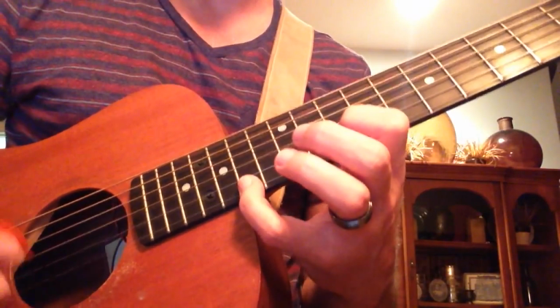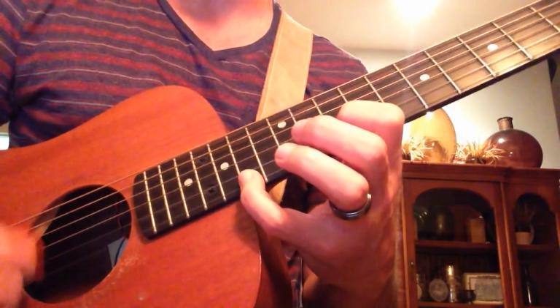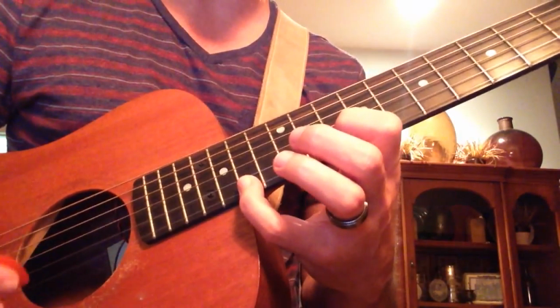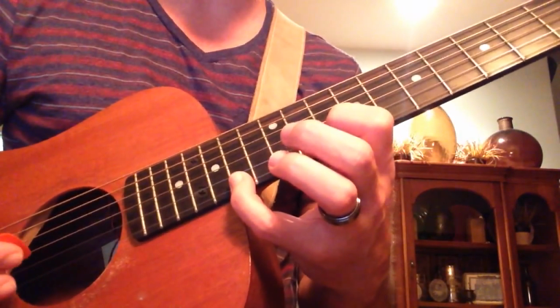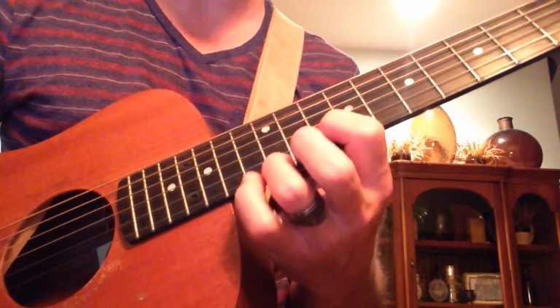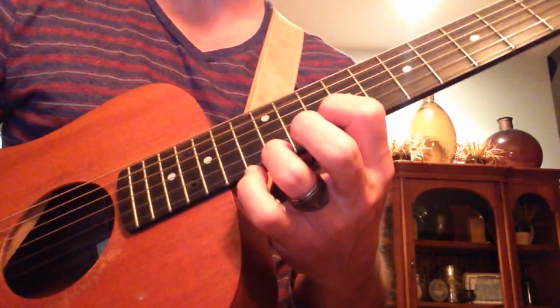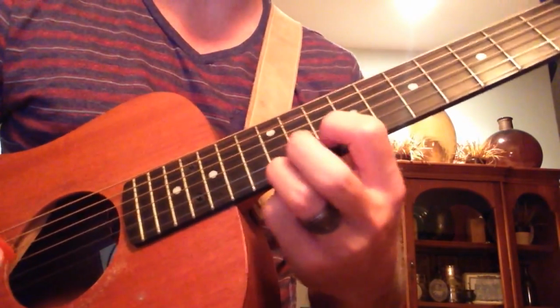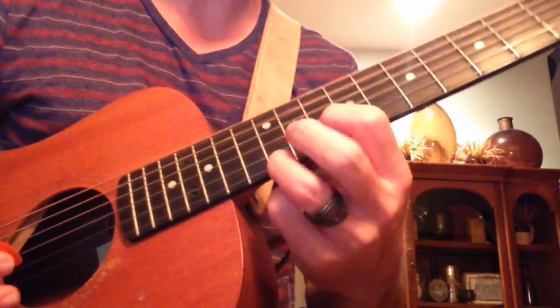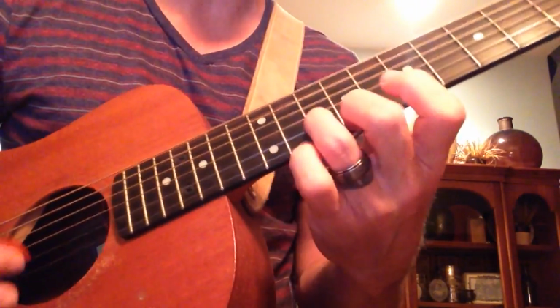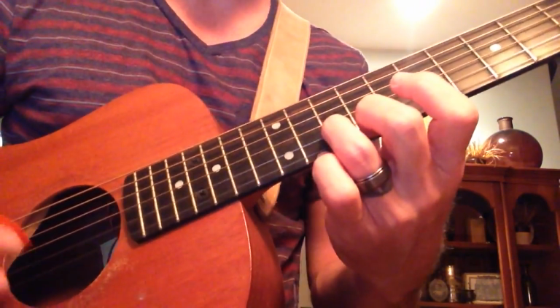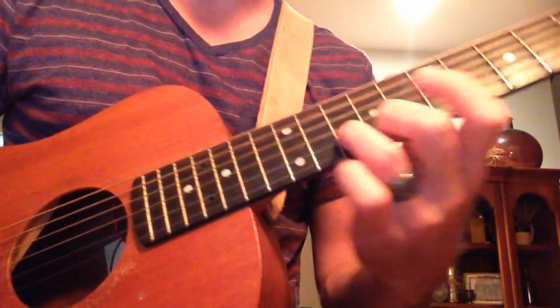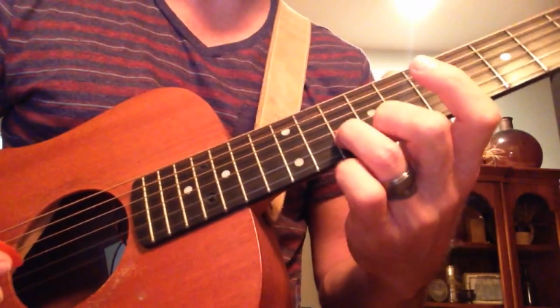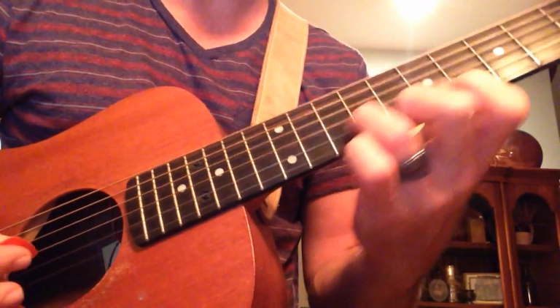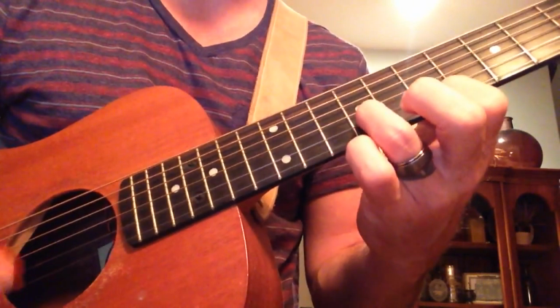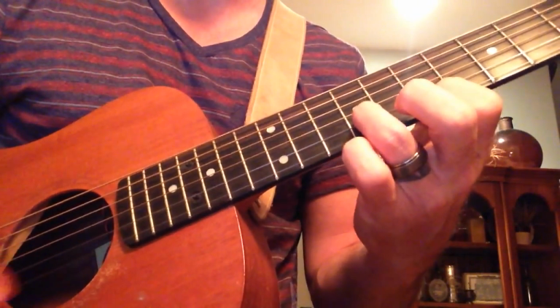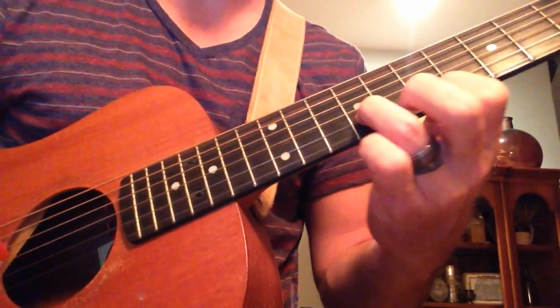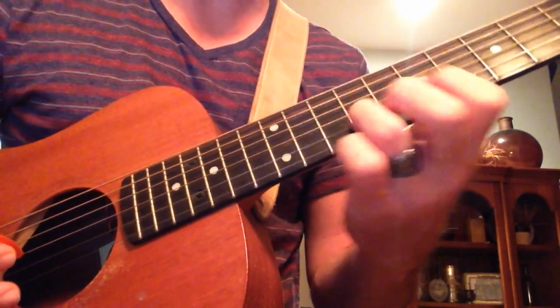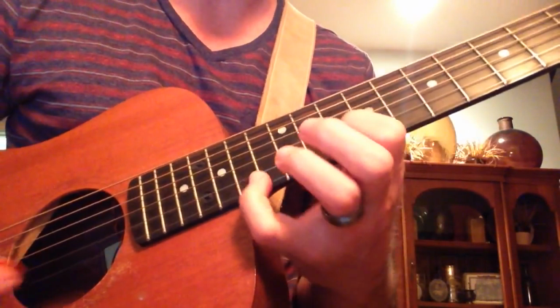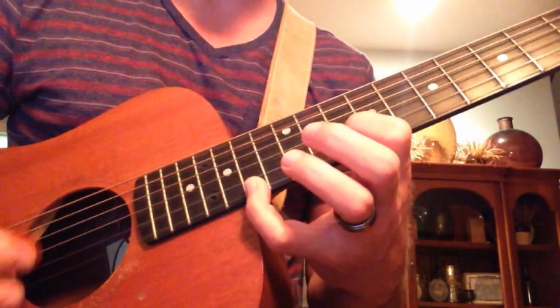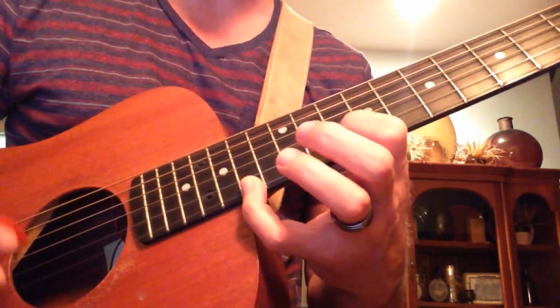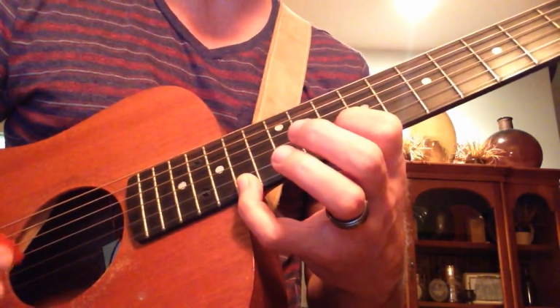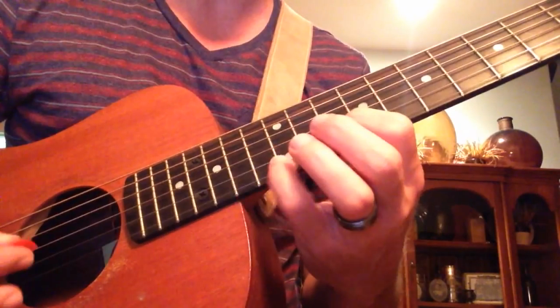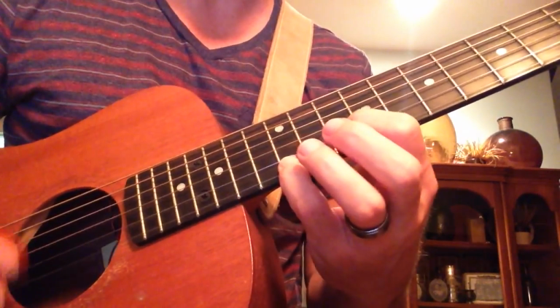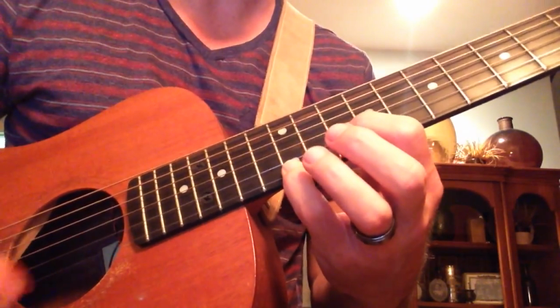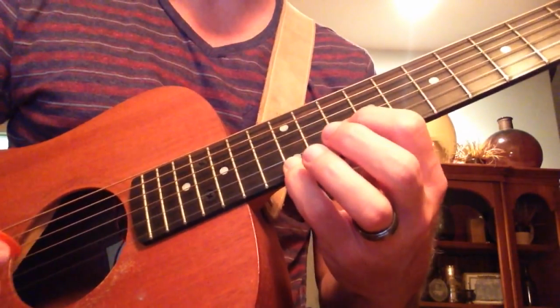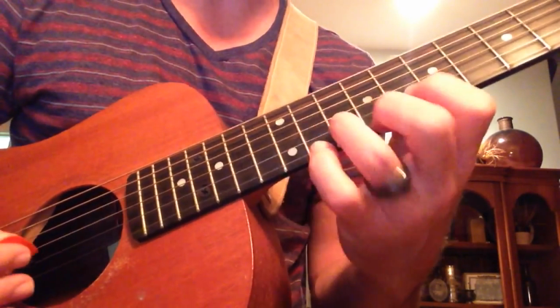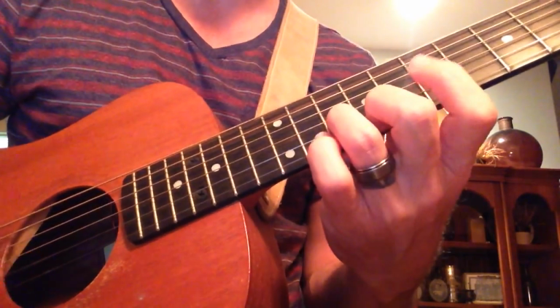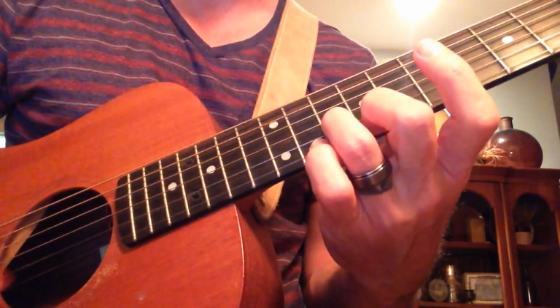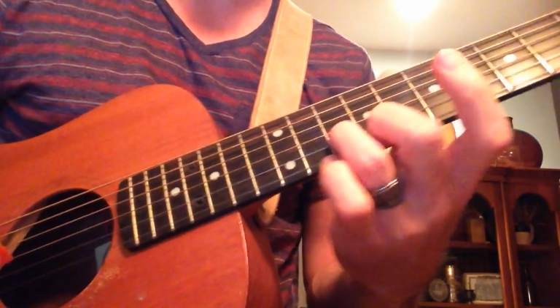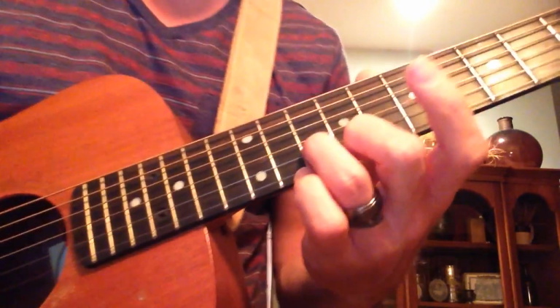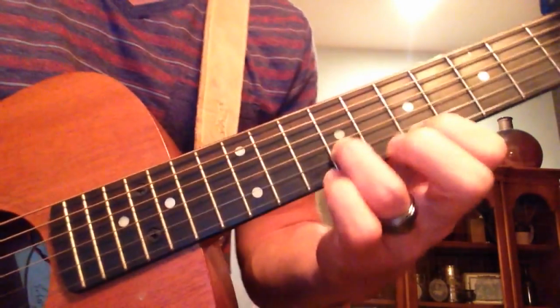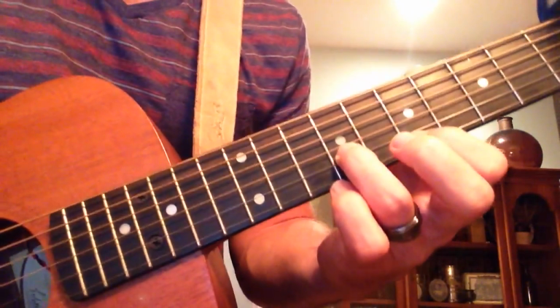Set apart for the God above, set apart for the one we love. Set apart for your glory, we are yours, yours.